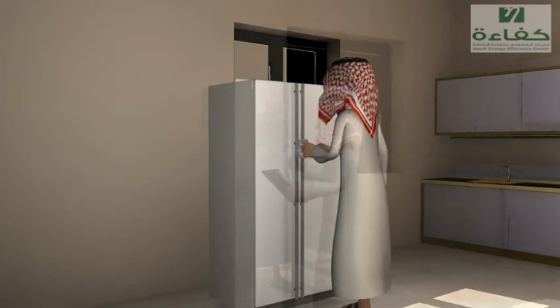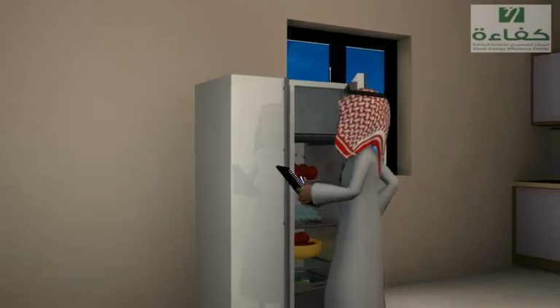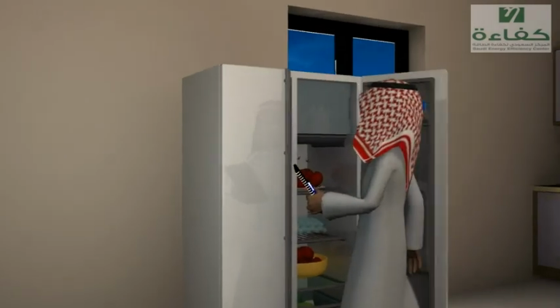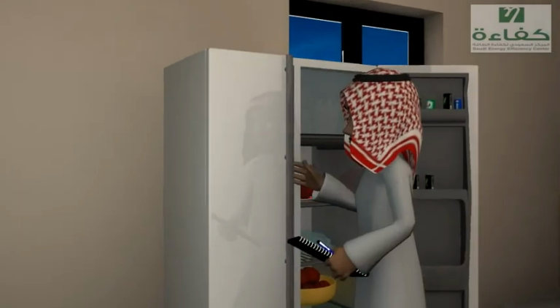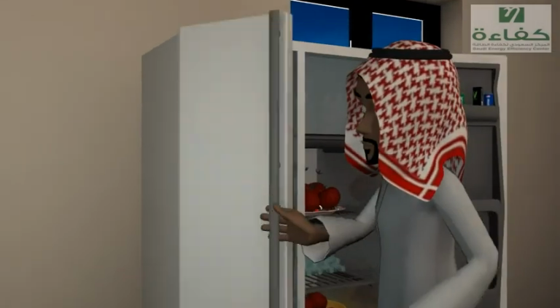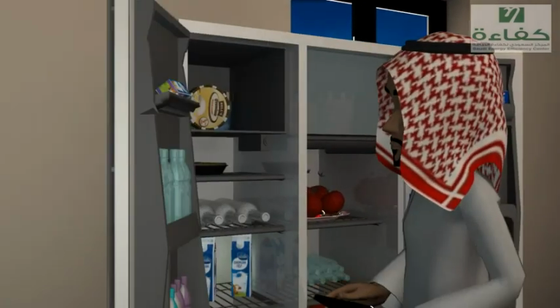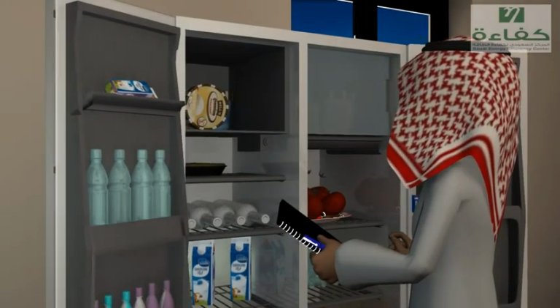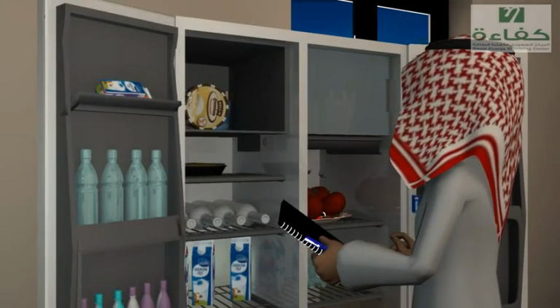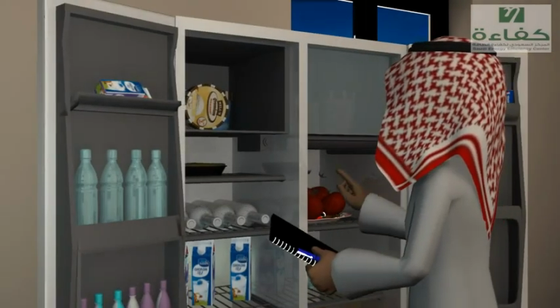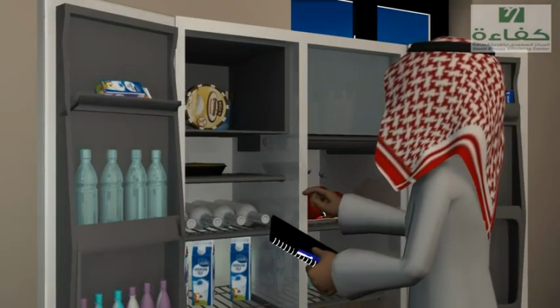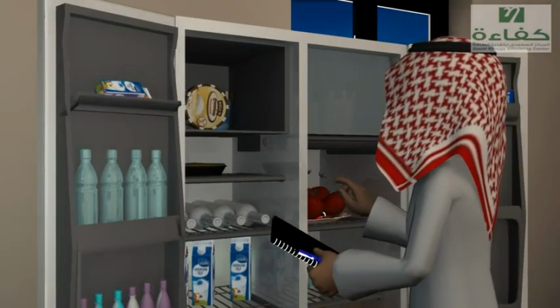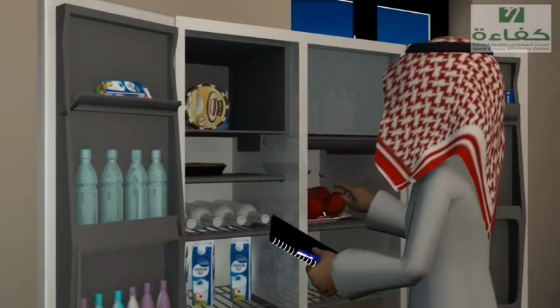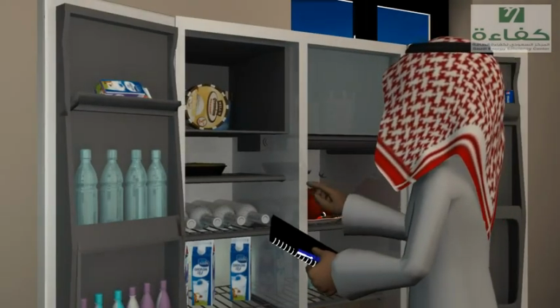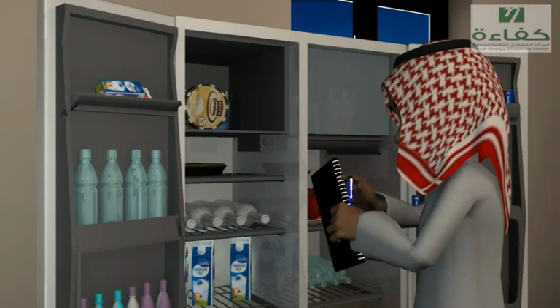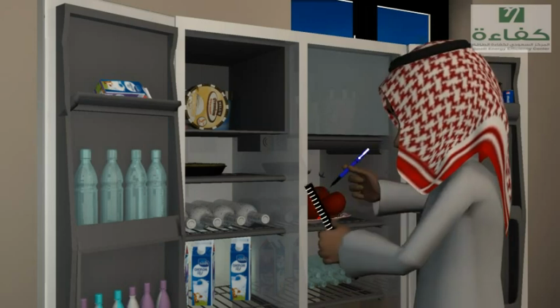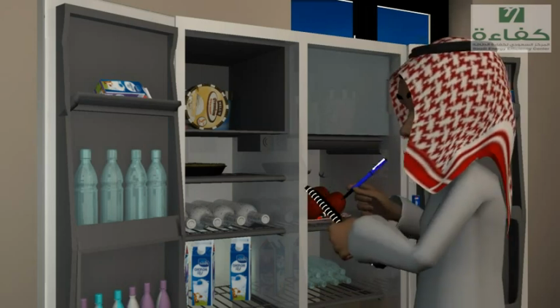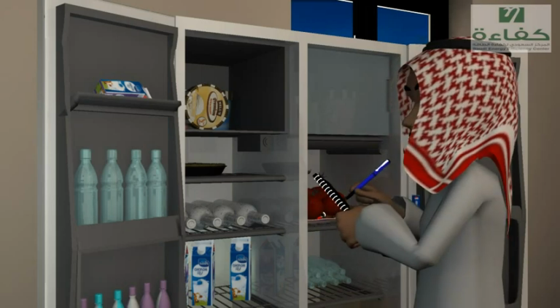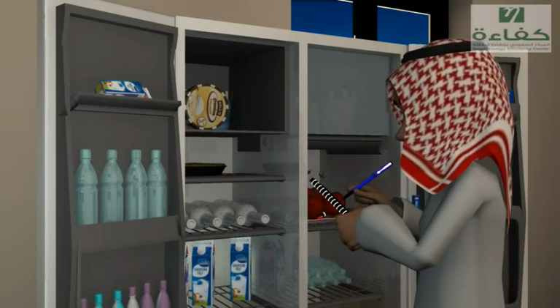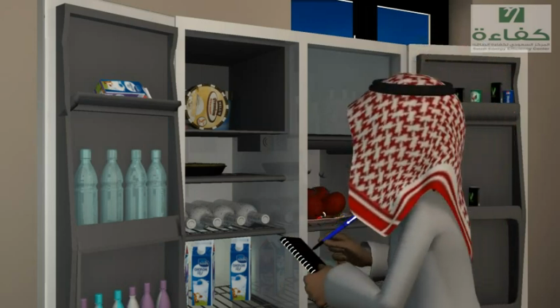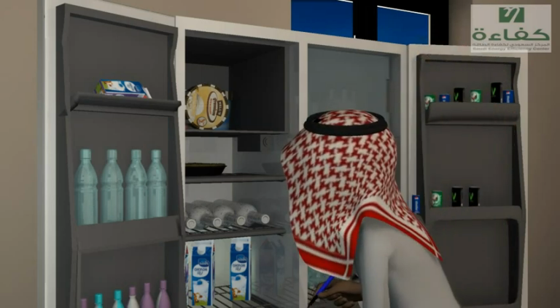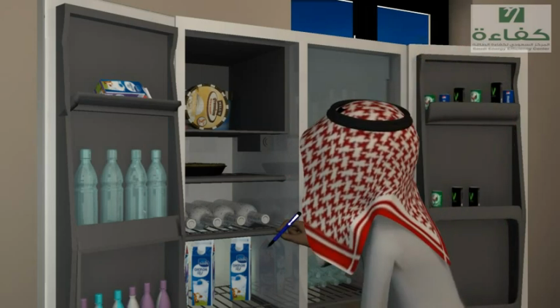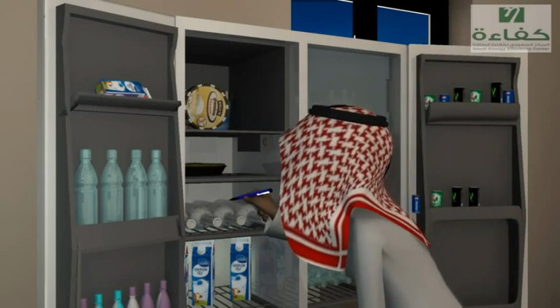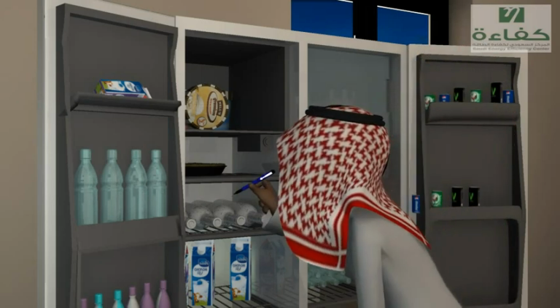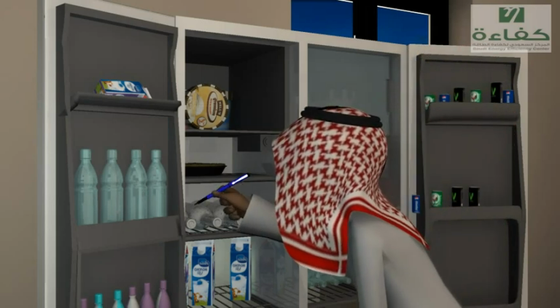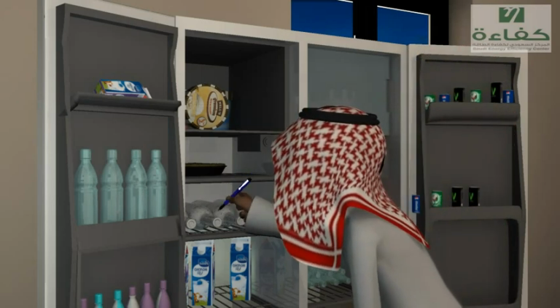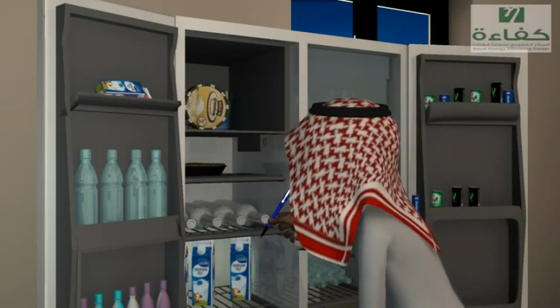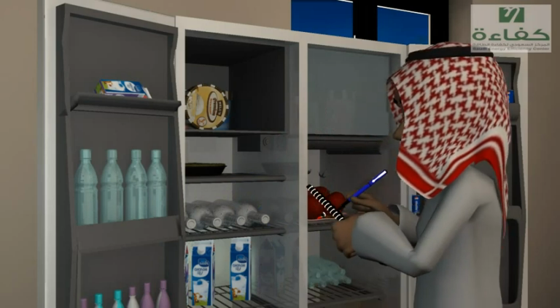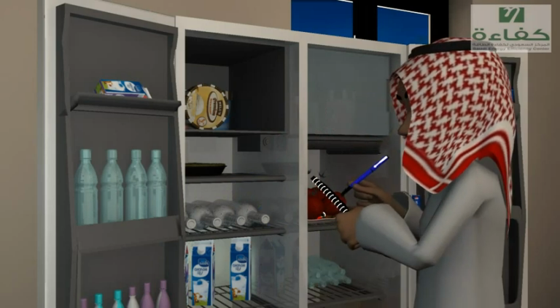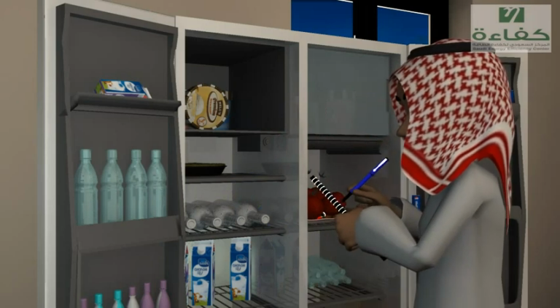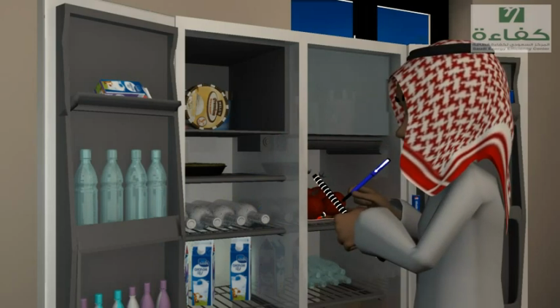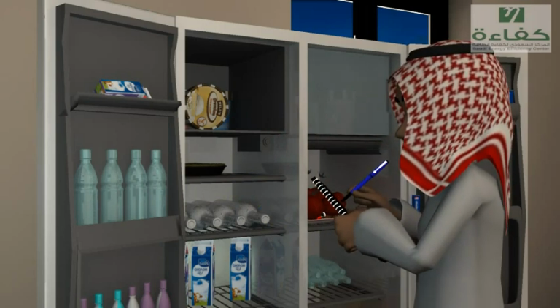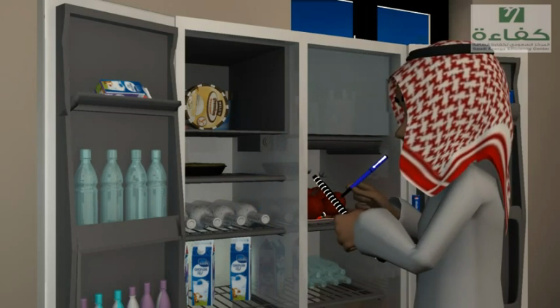Open the fridge as infrequently and briefly as possible. Properly stock the items inside and try to have an inventory list stuck on the door, so you won't waste so much time searching for what's inside.